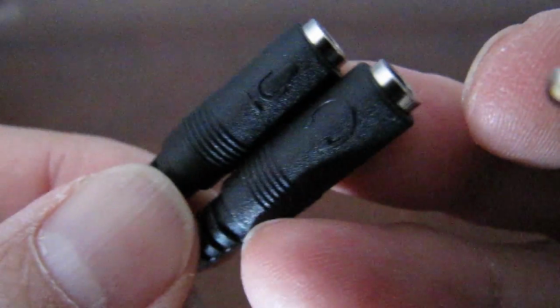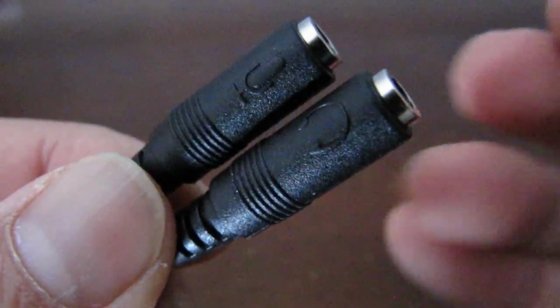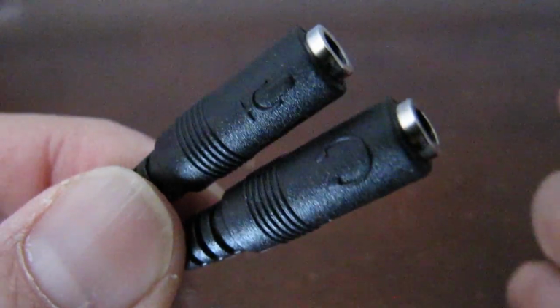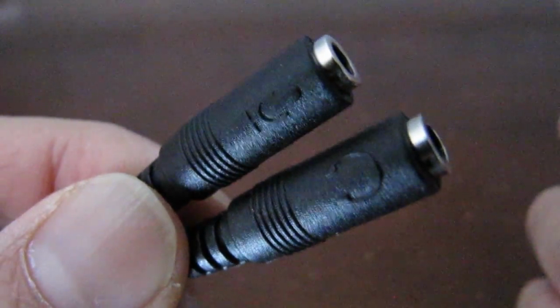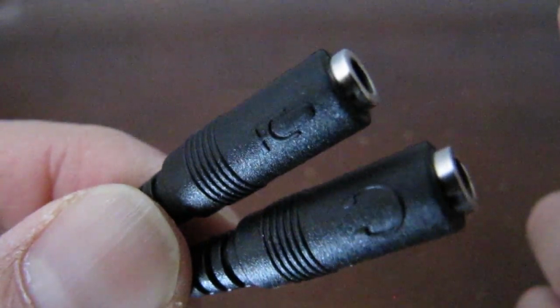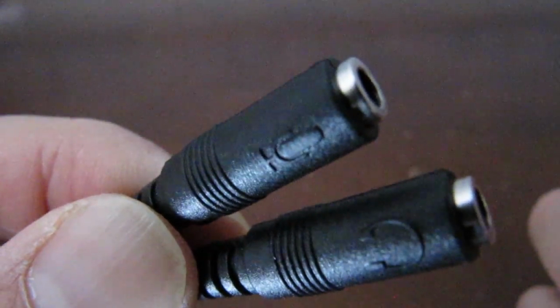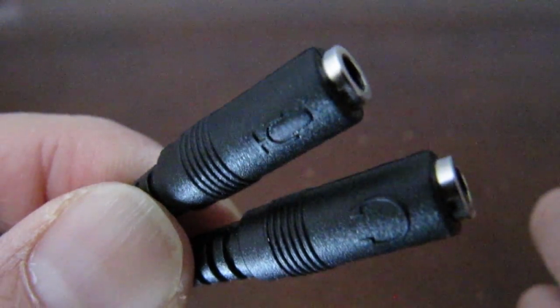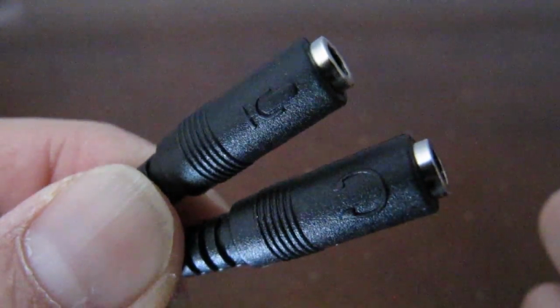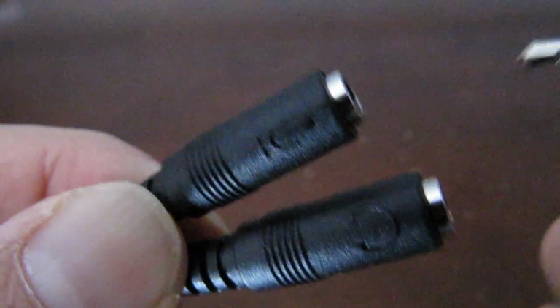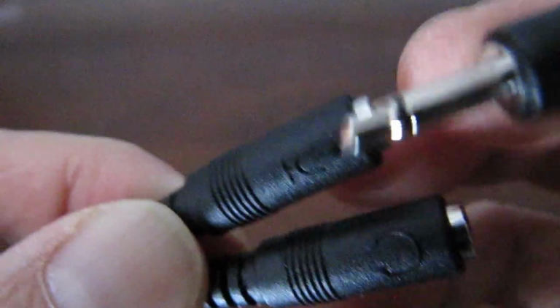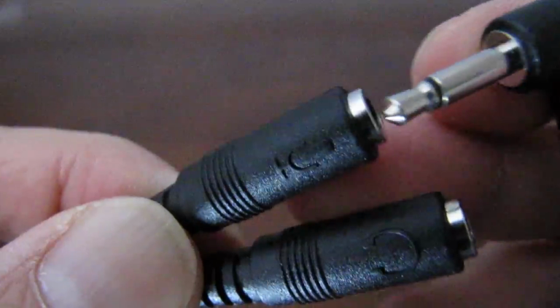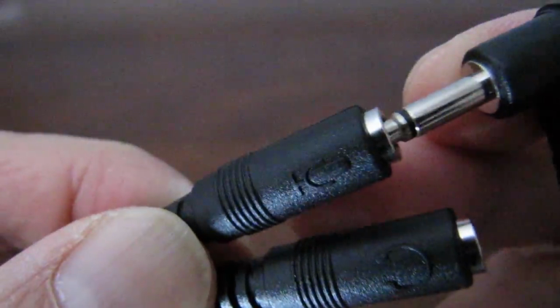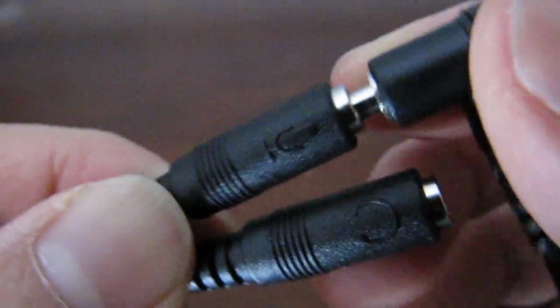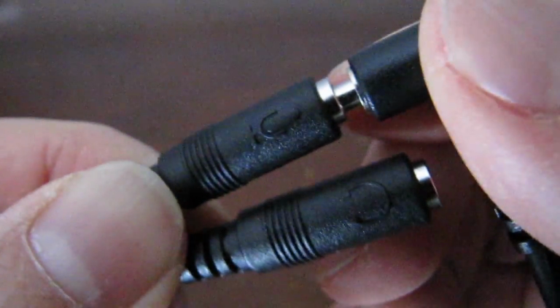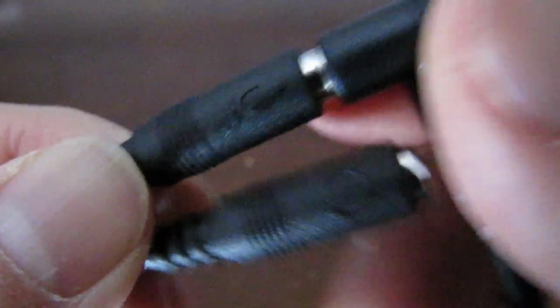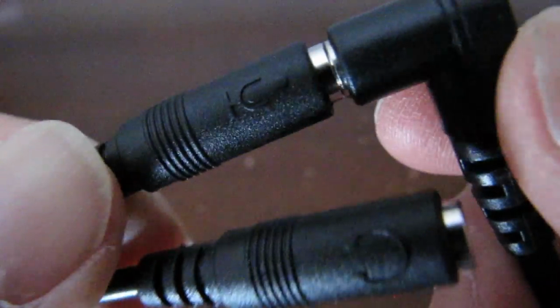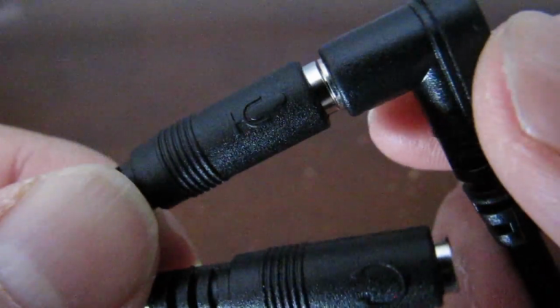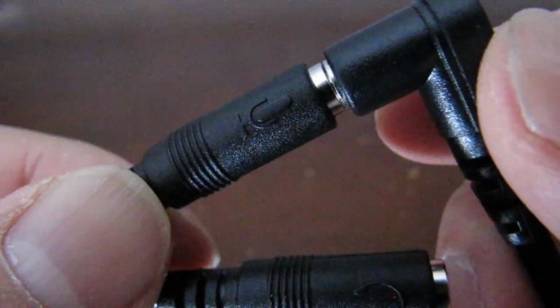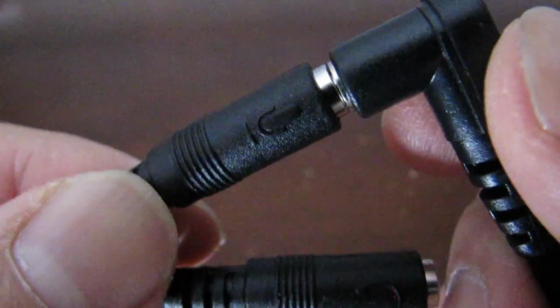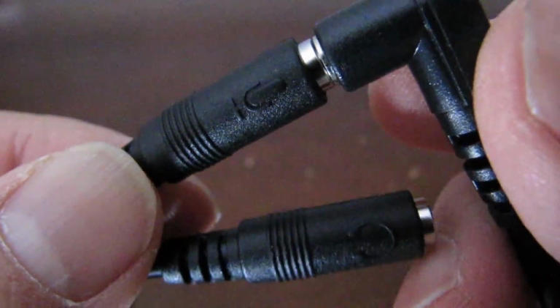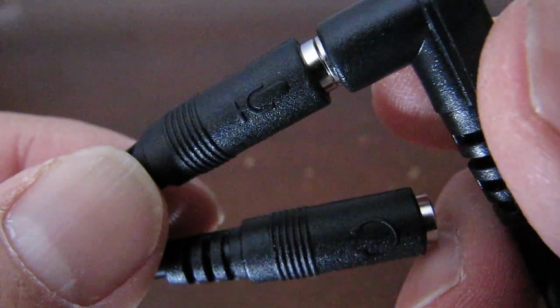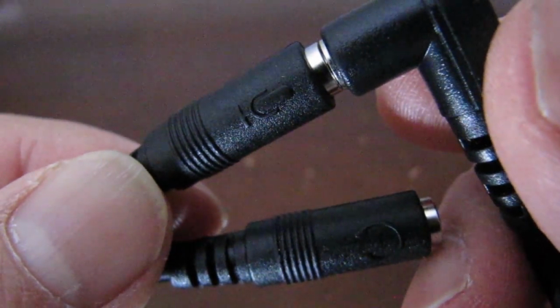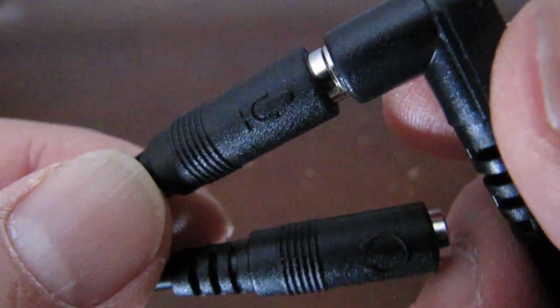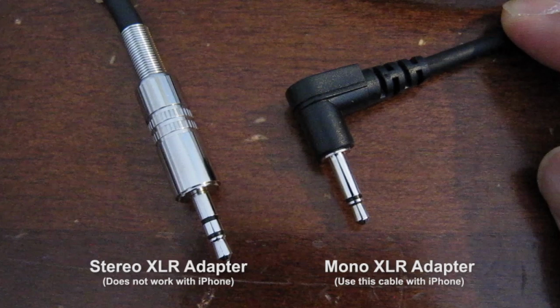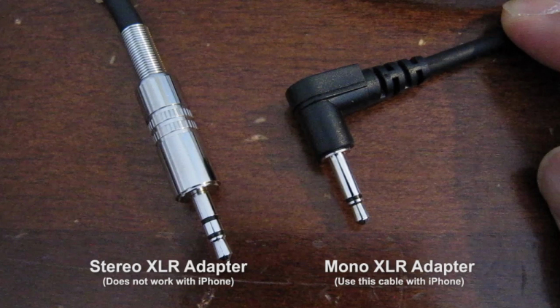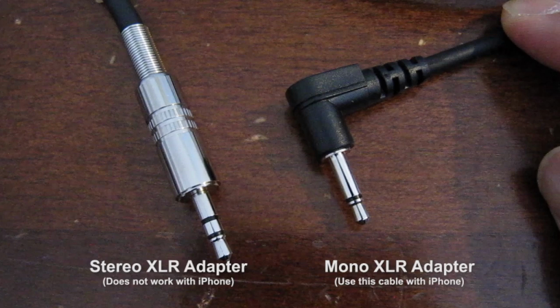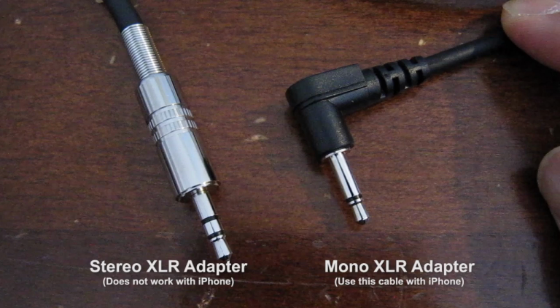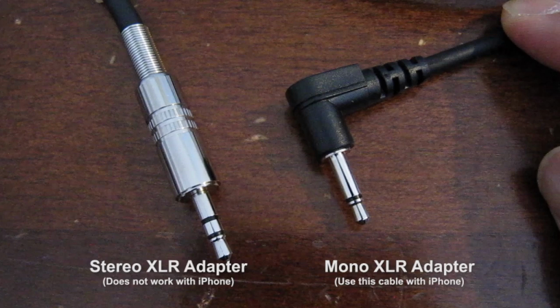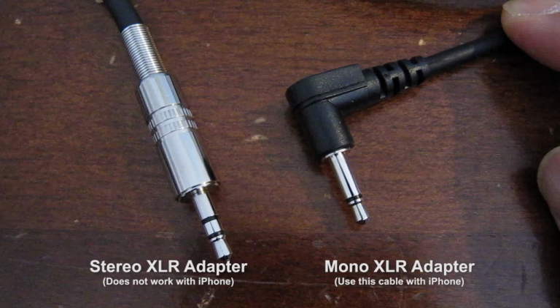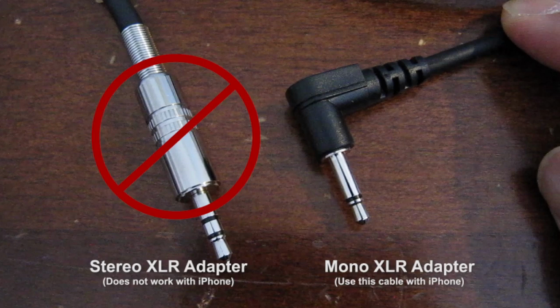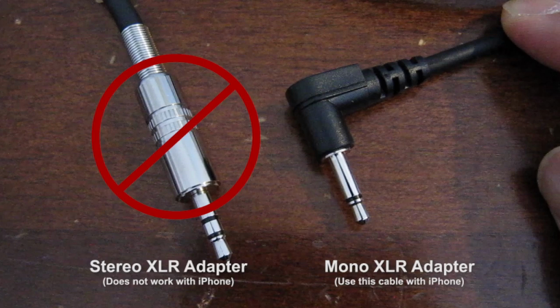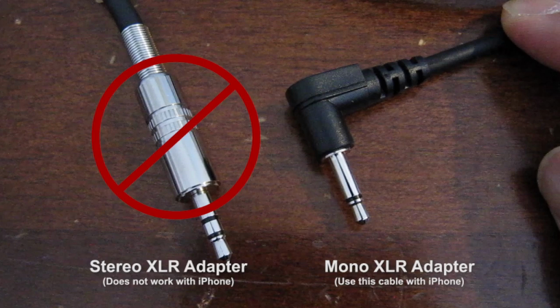So in this example, I want to plug the mono XLR adapter cable into the side that has the microphone icon on it. This is the only cable that will work. The stereo cable produces no audio, so don't use that one.